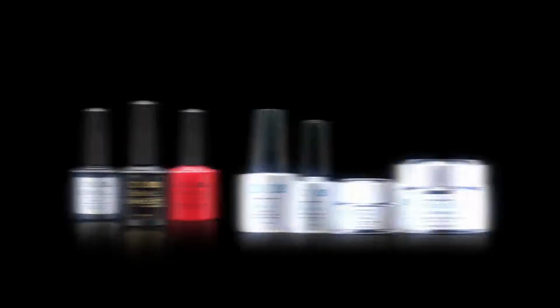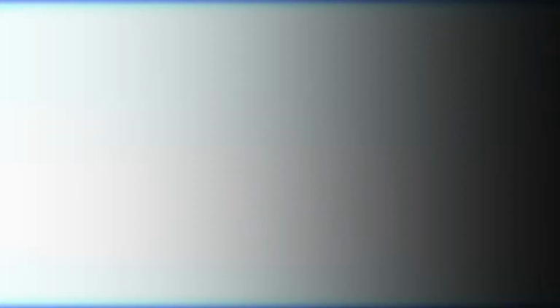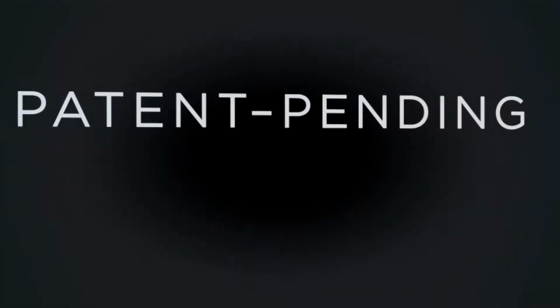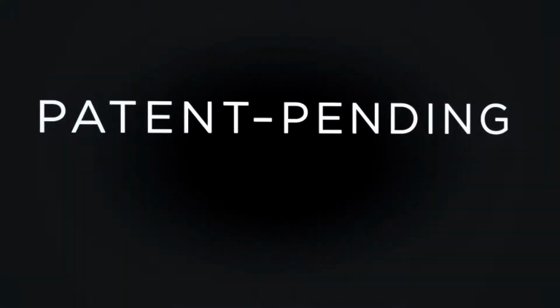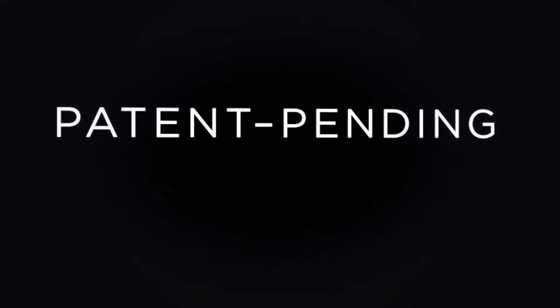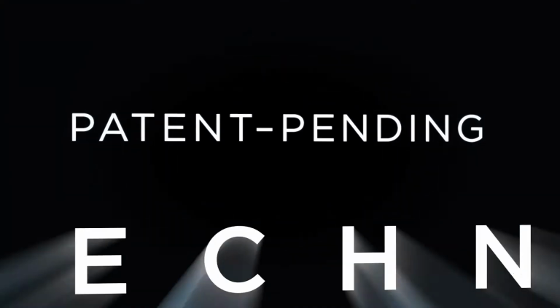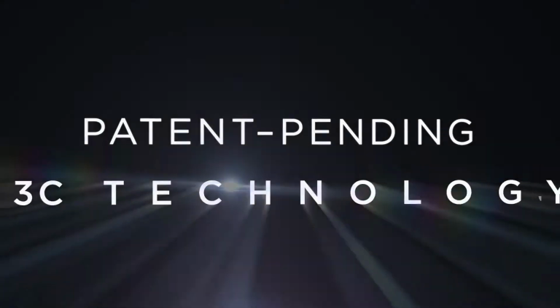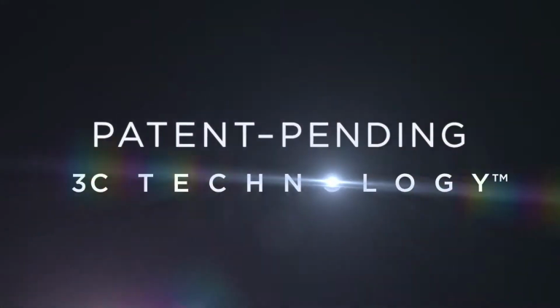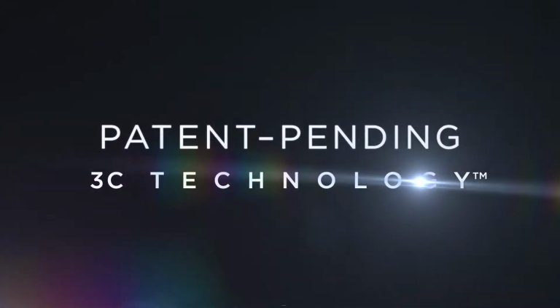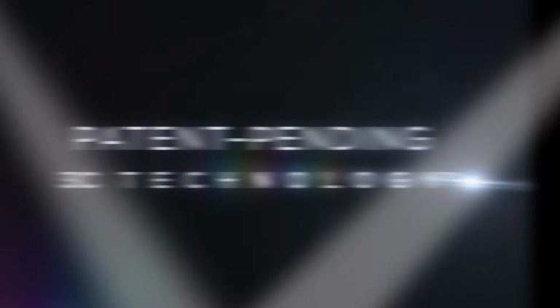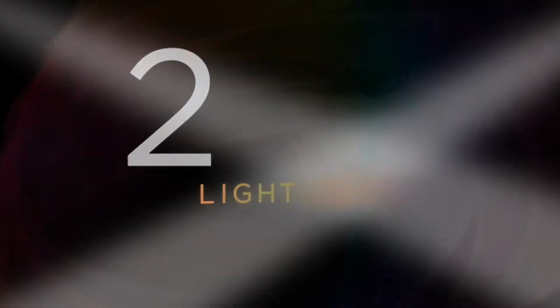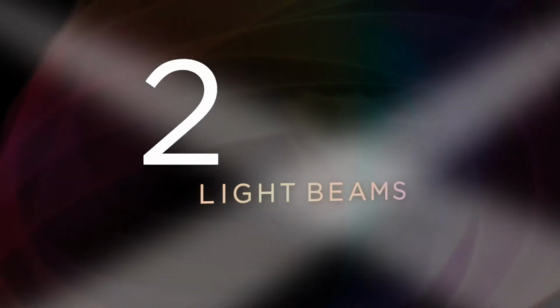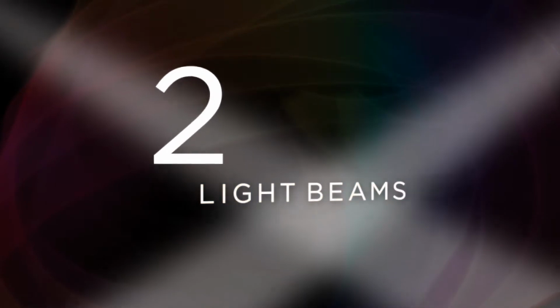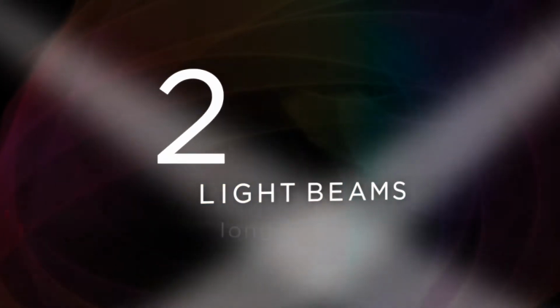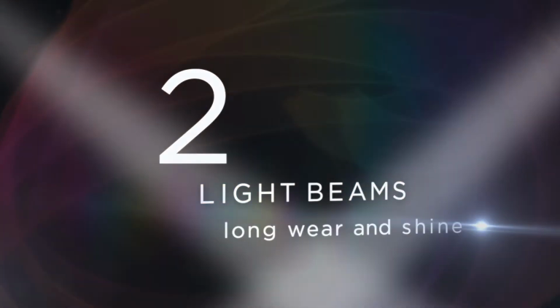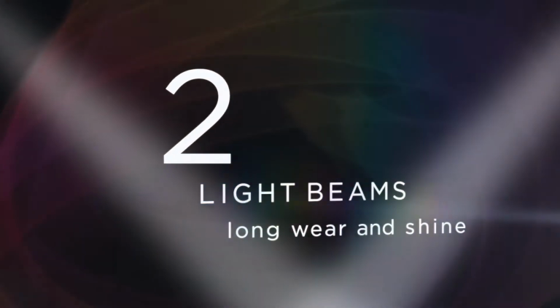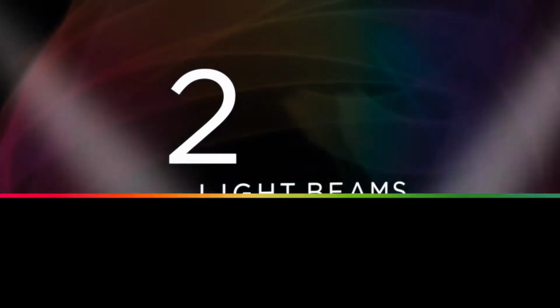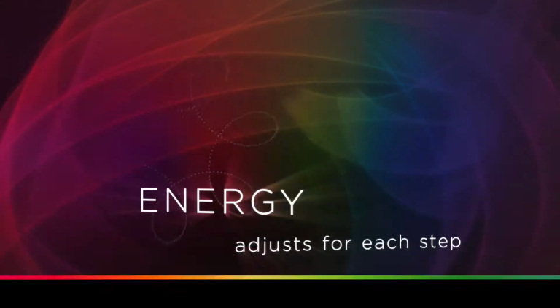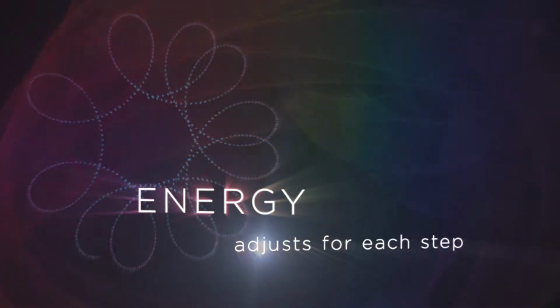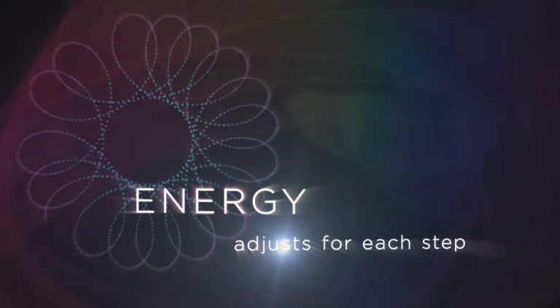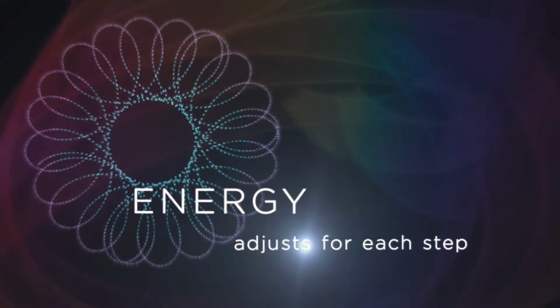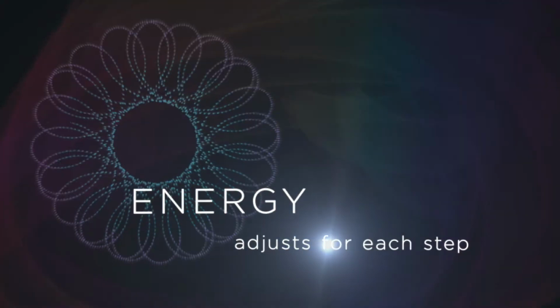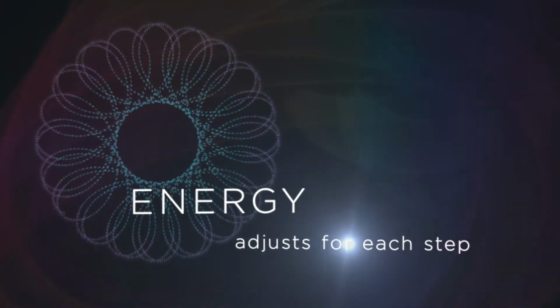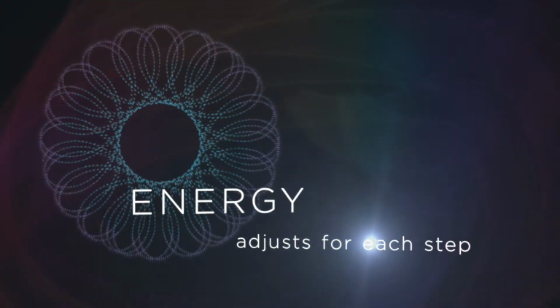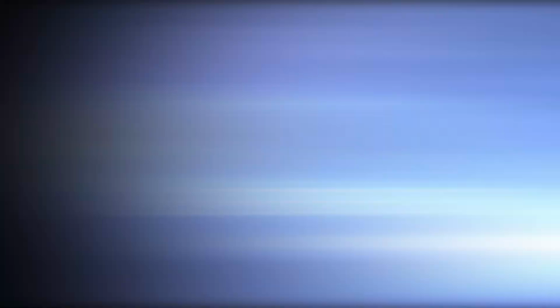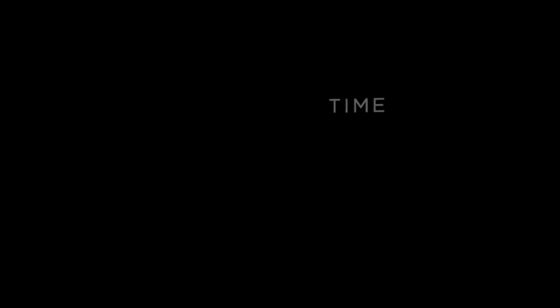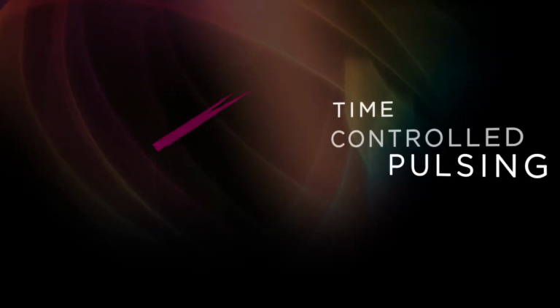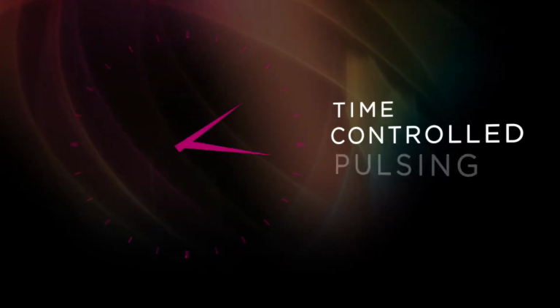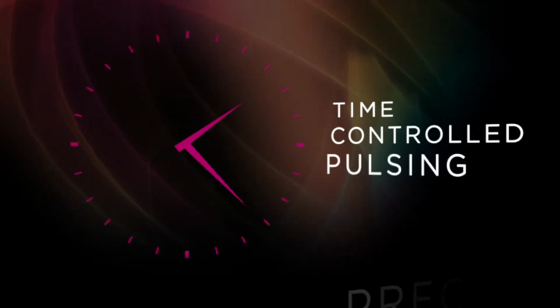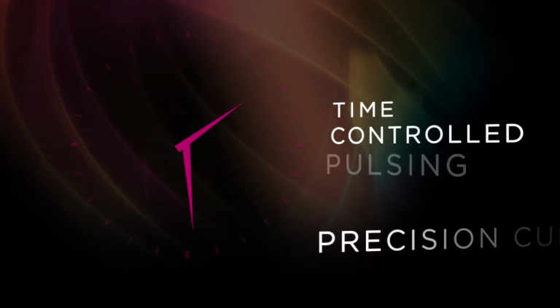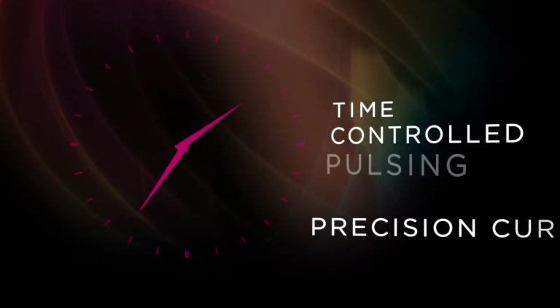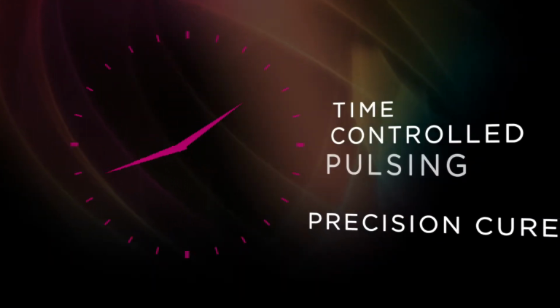Engineered with patent-pending 3C technology that features two light beams to target long wear and shine, energy that adjusts for each service step, and time-controlled pulsing for a precision cure.